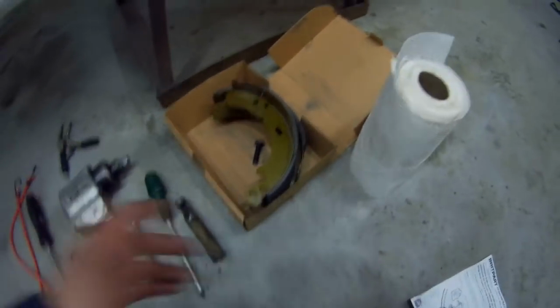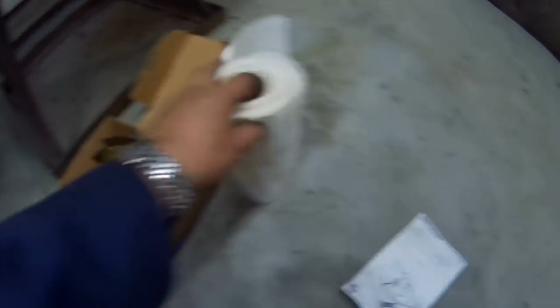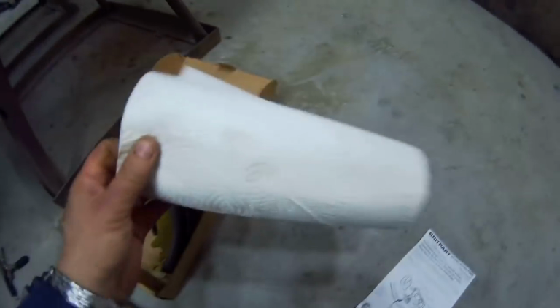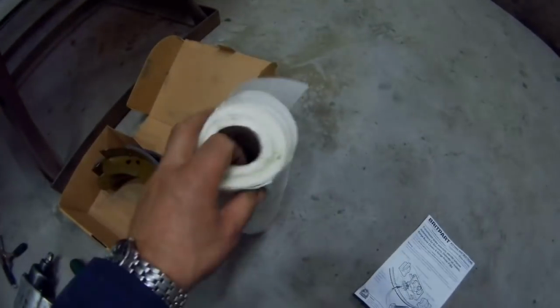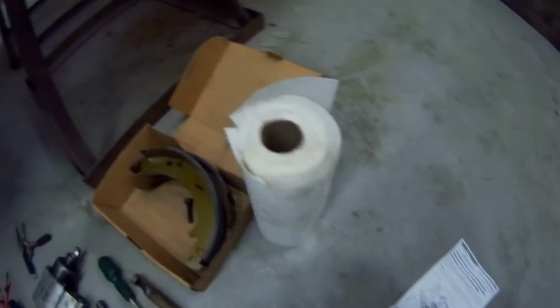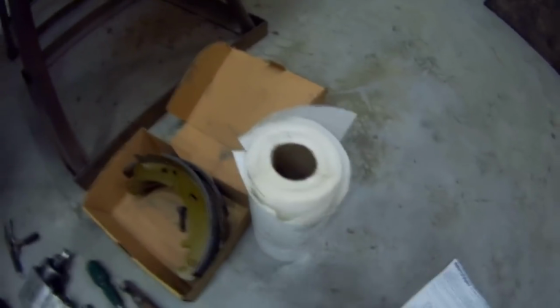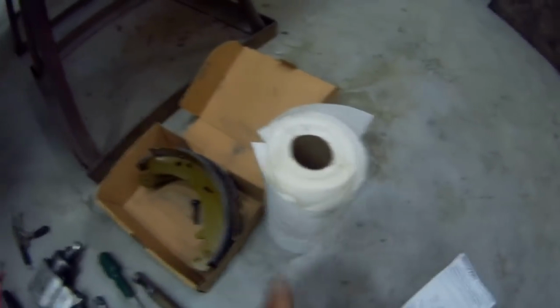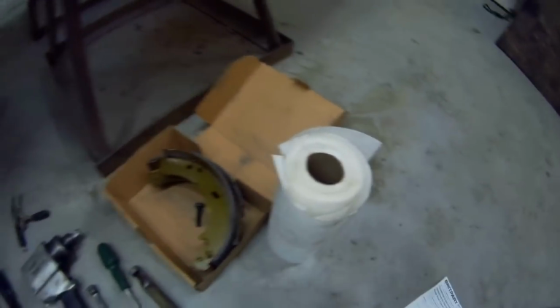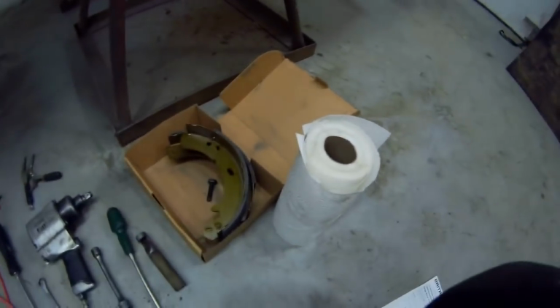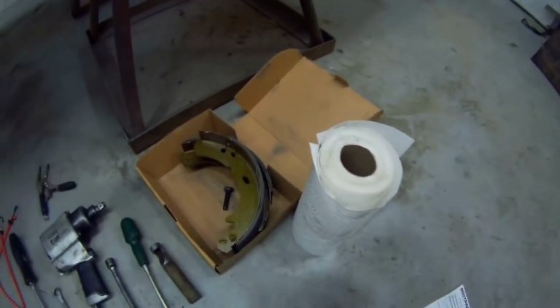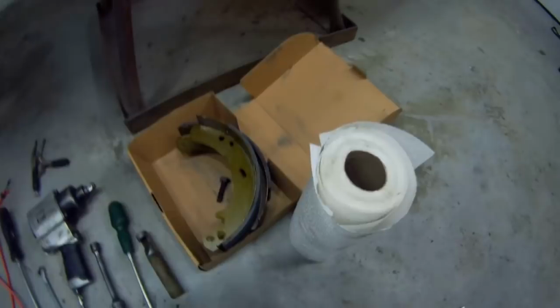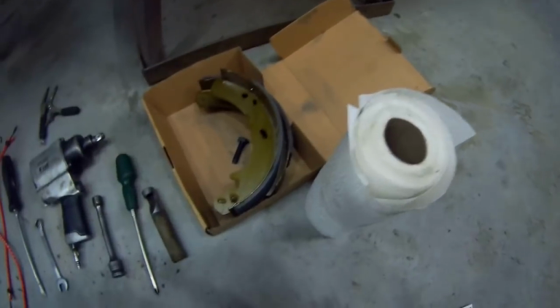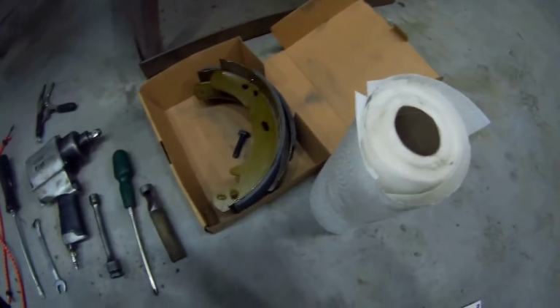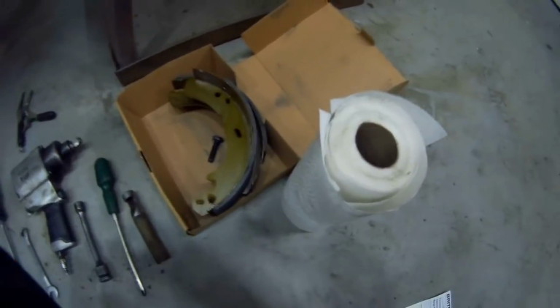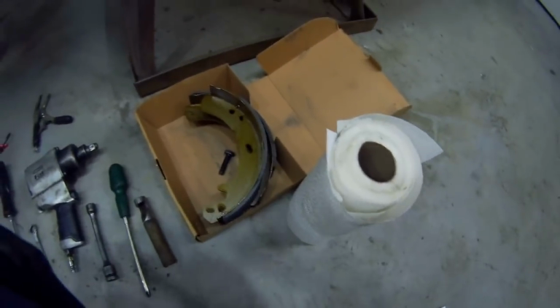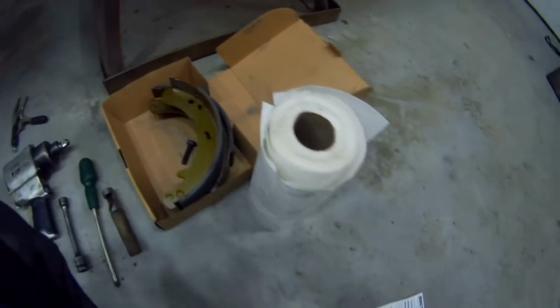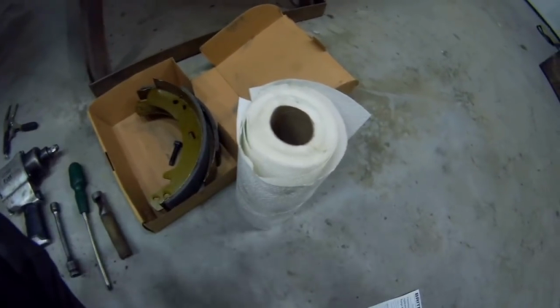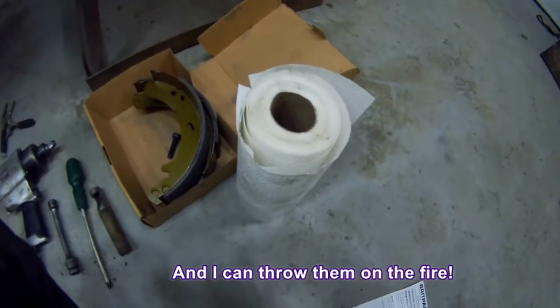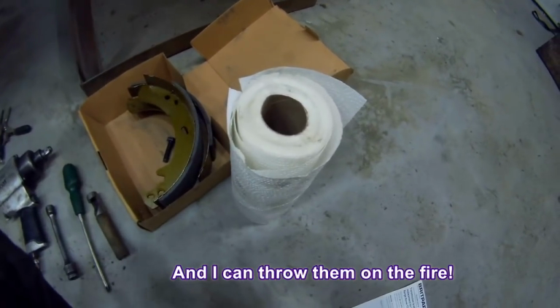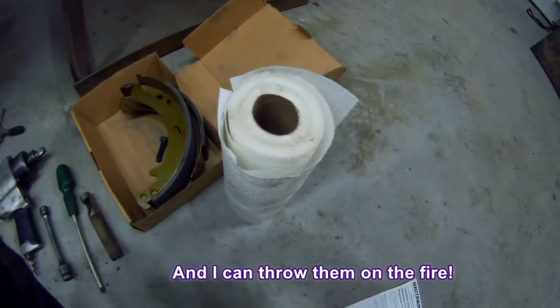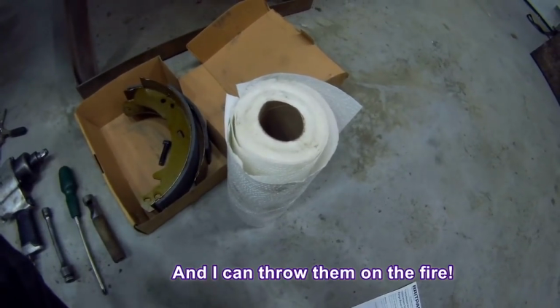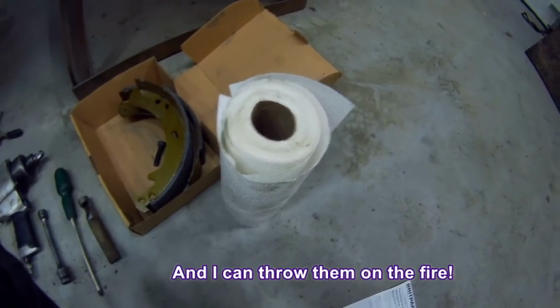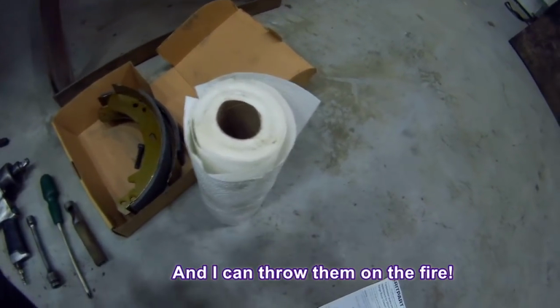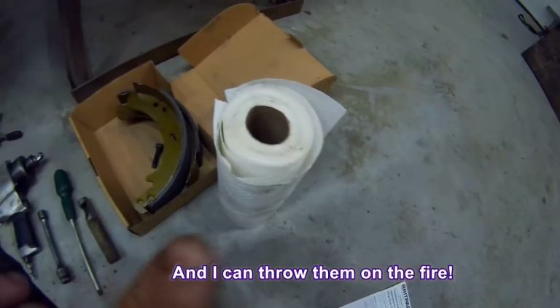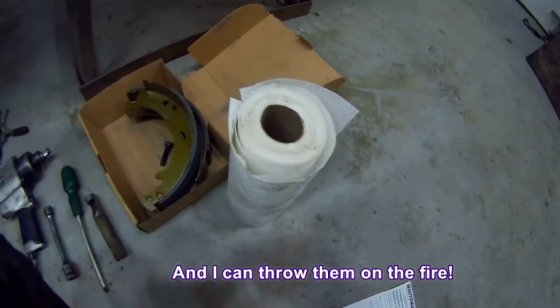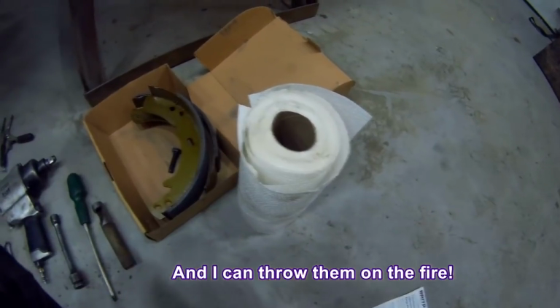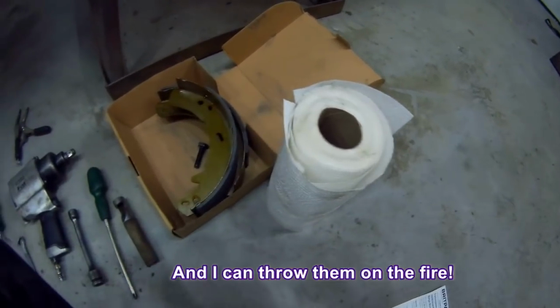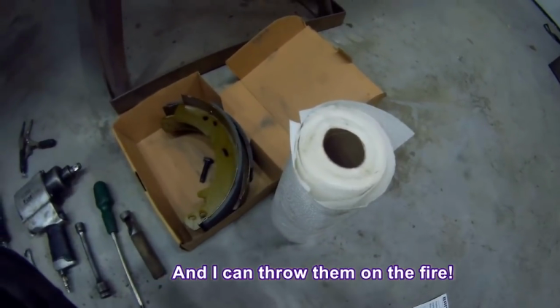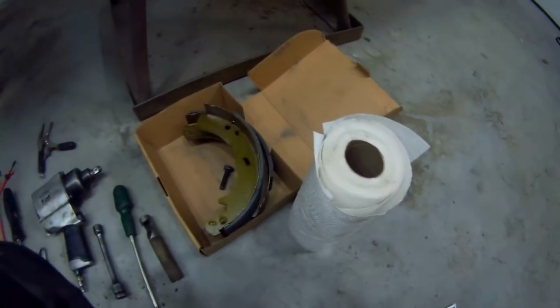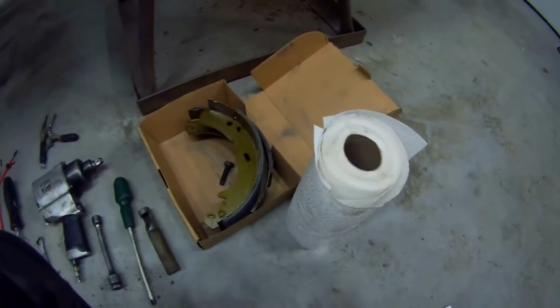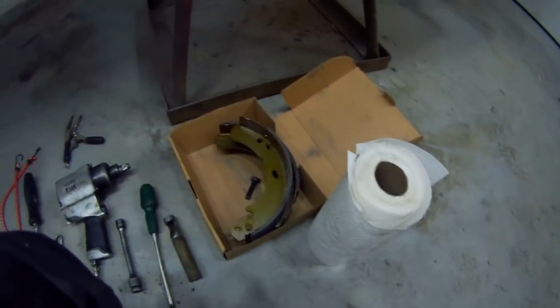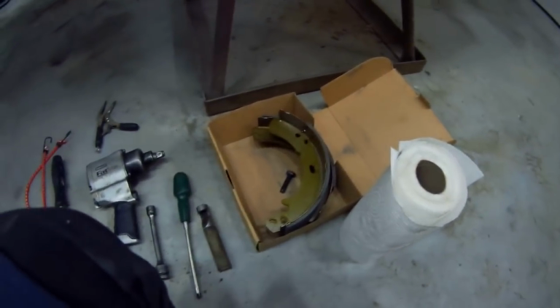Other thing you might need — a bit of paper towel. I always use paper towel. I never use rags because you're forever getting rags dirty and throwing them away. Paper towel is really, really cheap. So, let's get on with it.